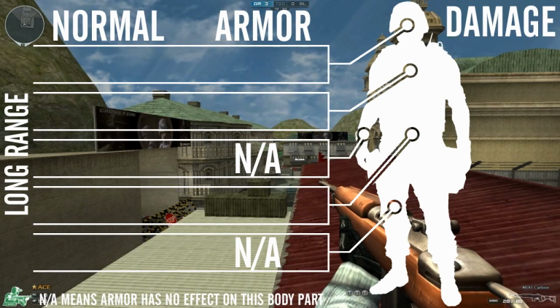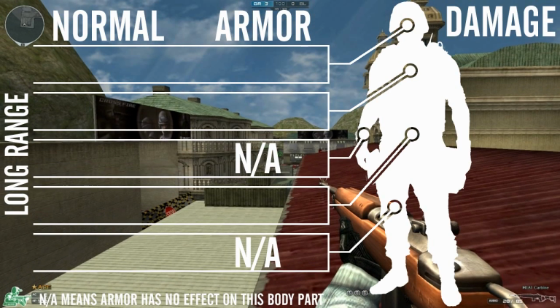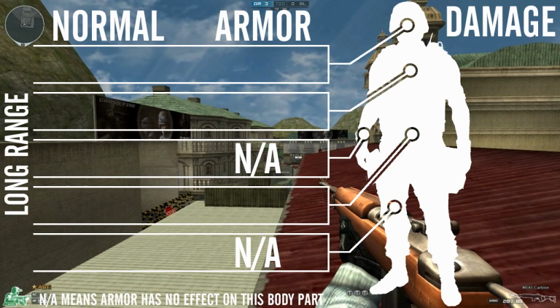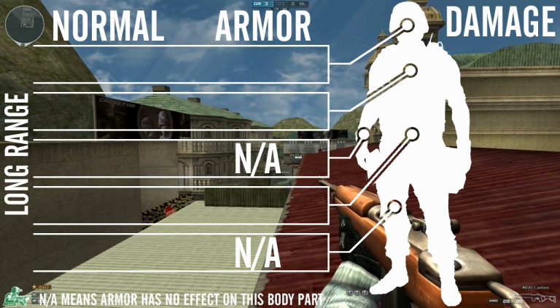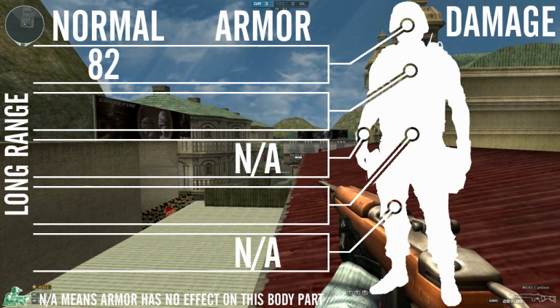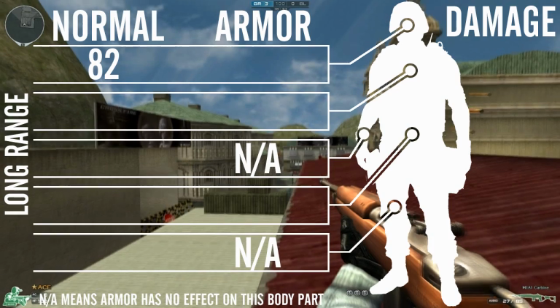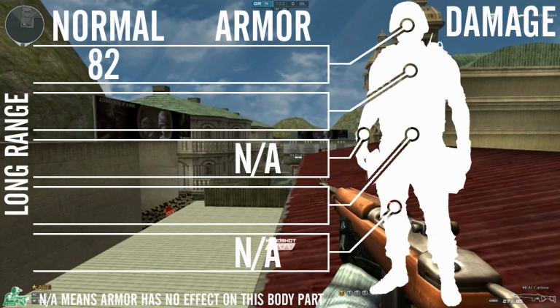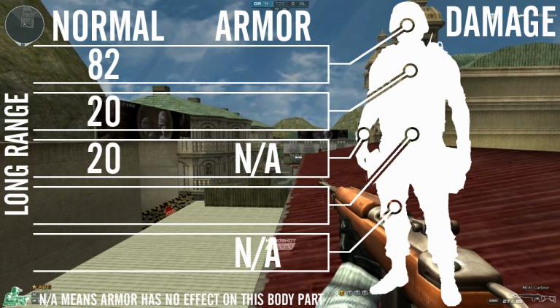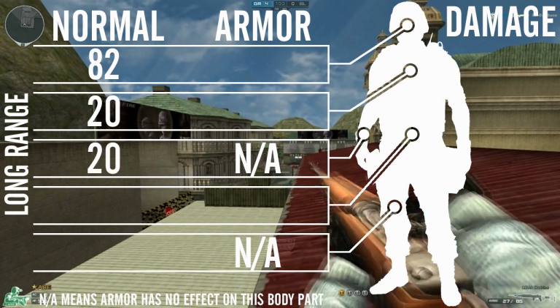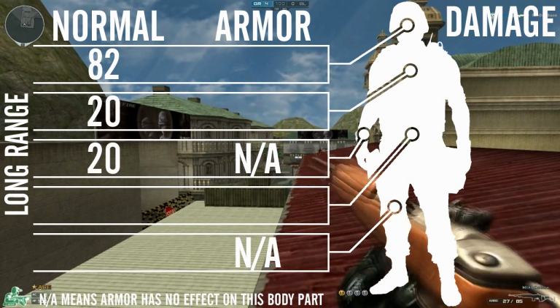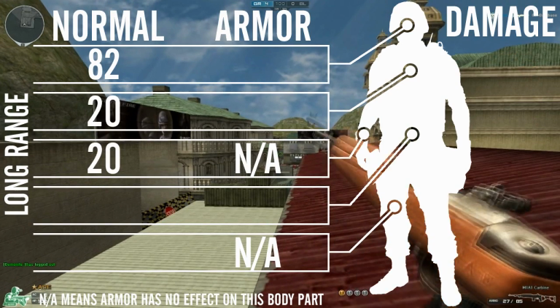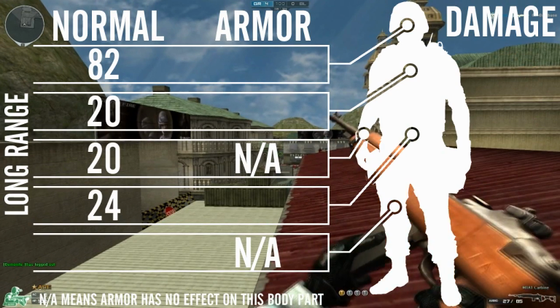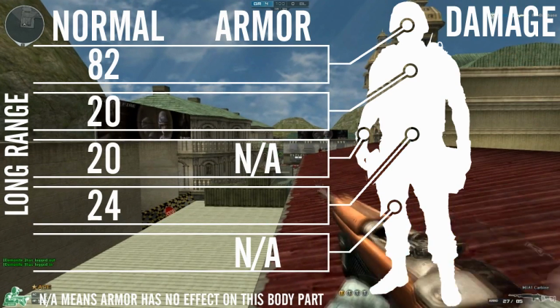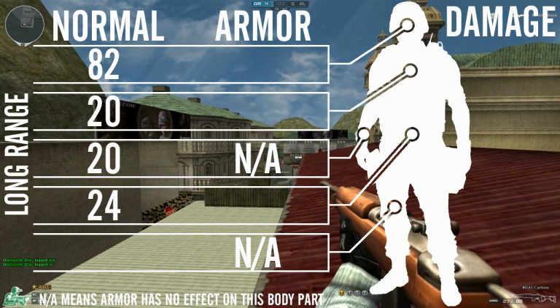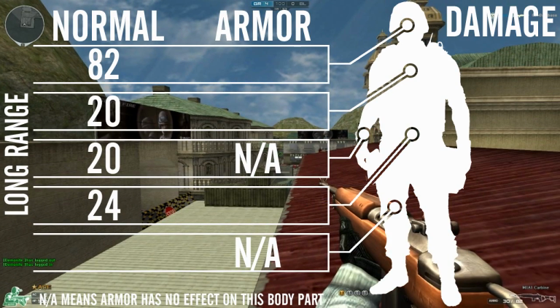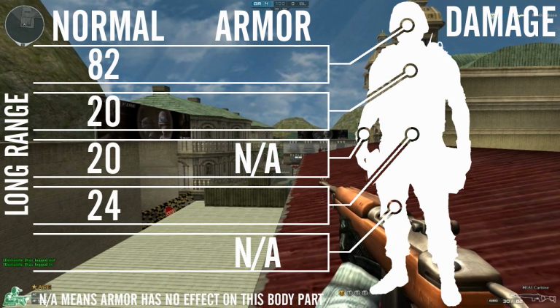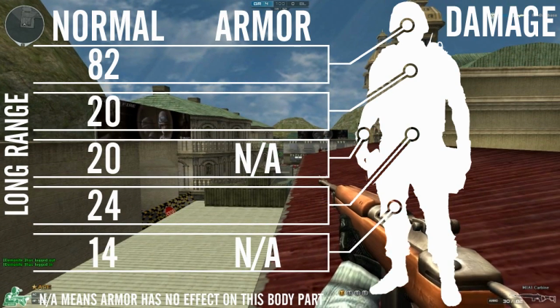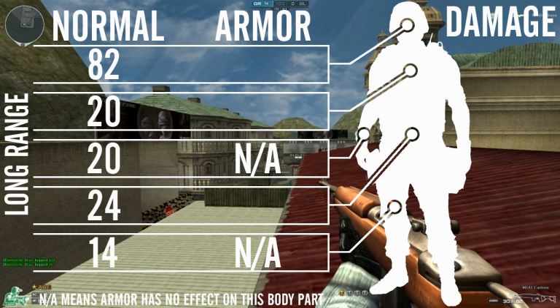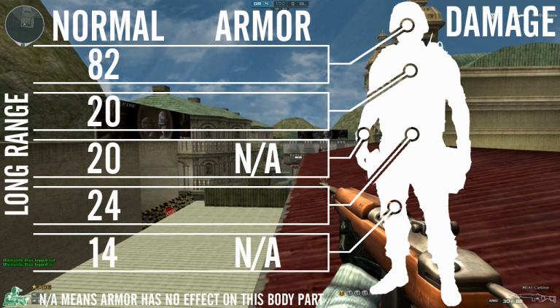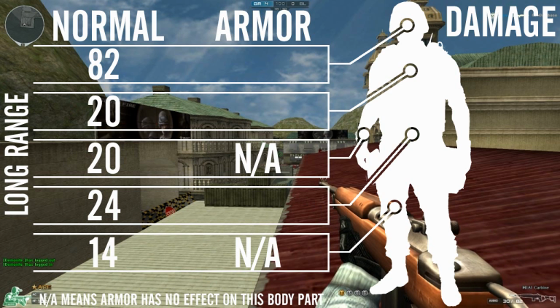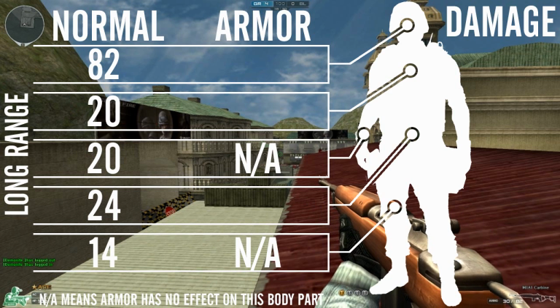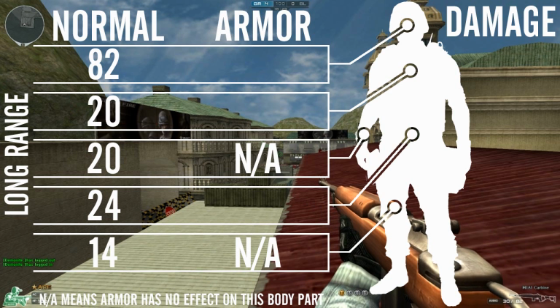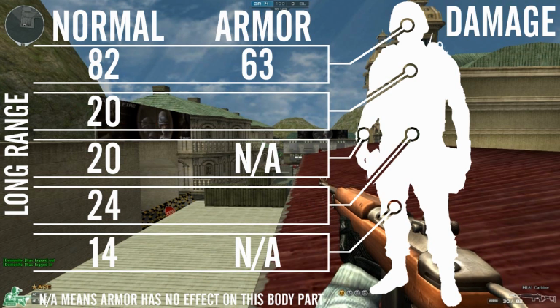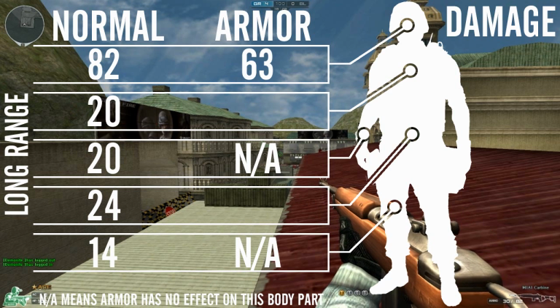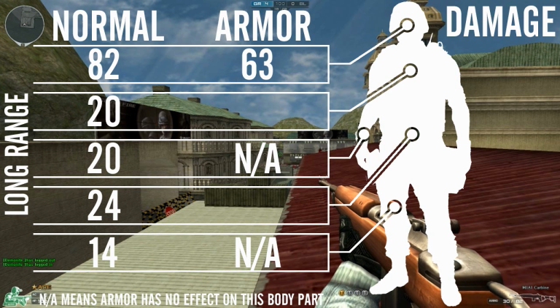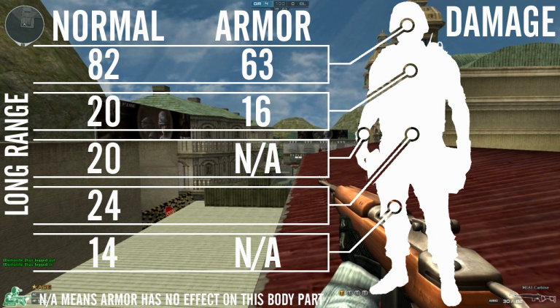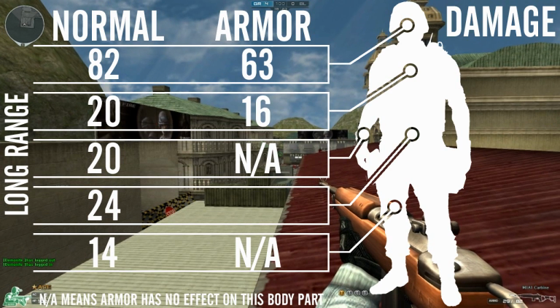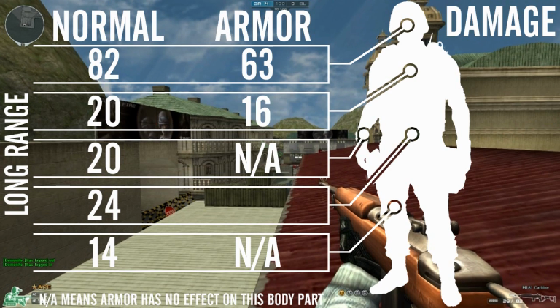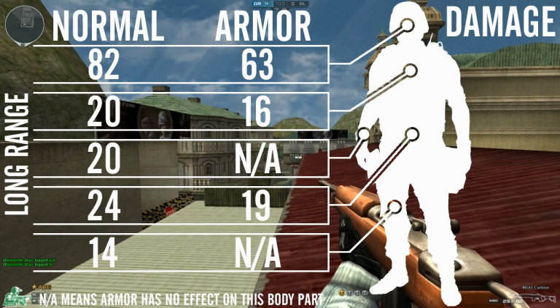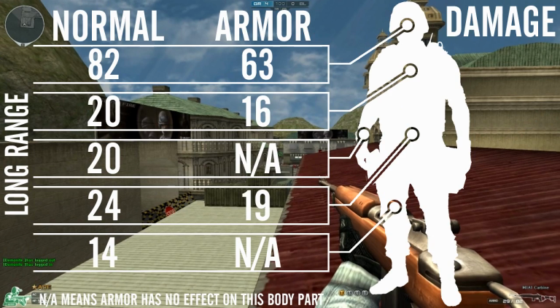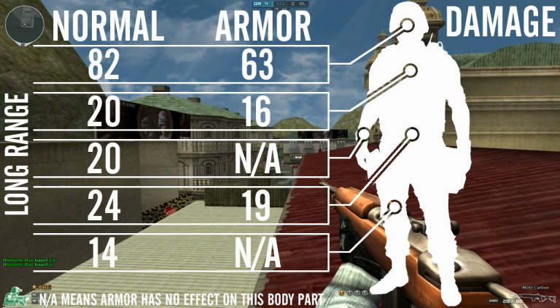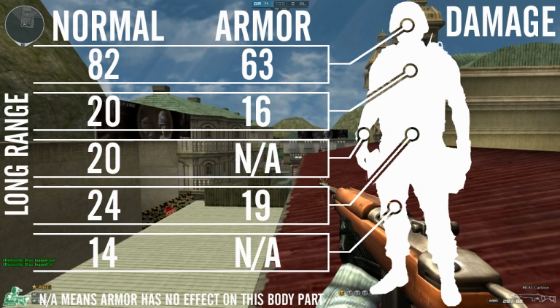At long range you'll do 82 to the head, 20 to the chest and arms, 24 to the stomach/body, 14 to the legs. With armour you'll do 63 to the head, 16 to the chest, and 19 to the stomach/body.